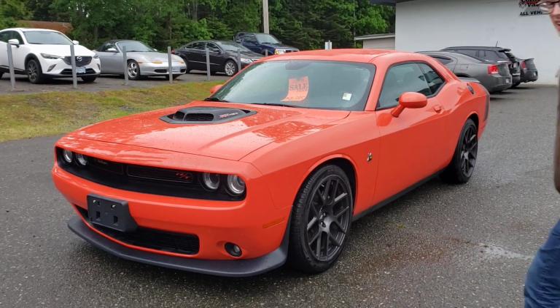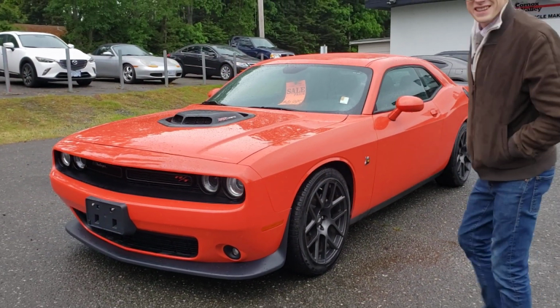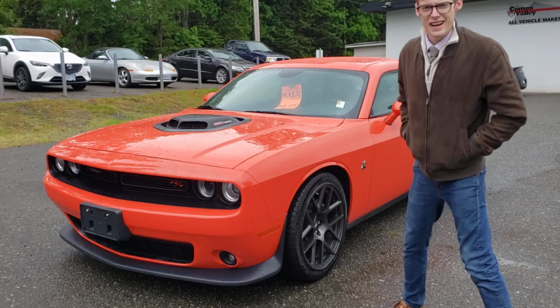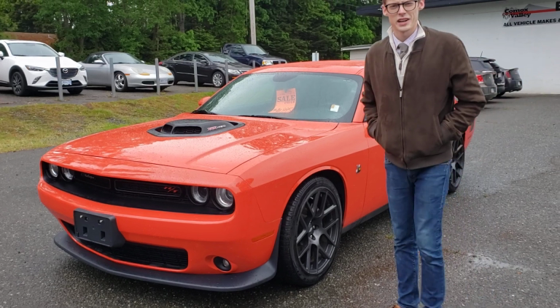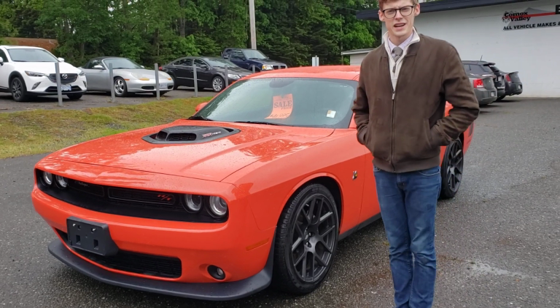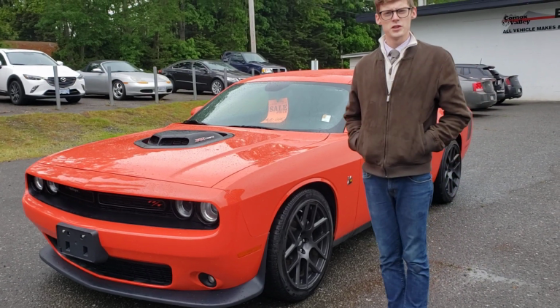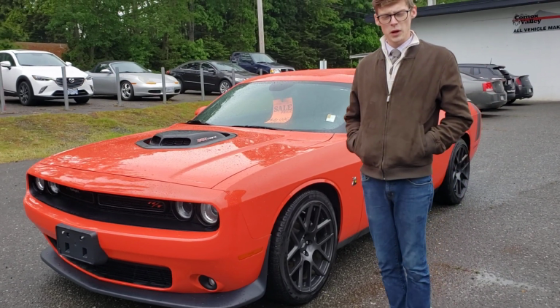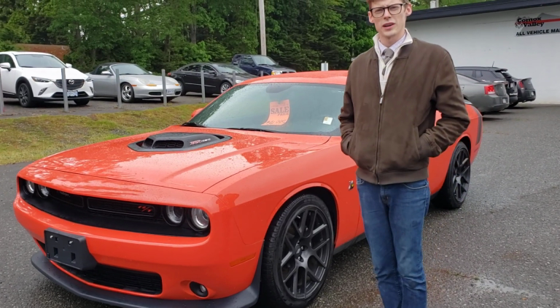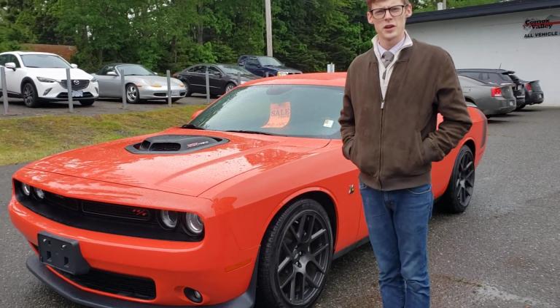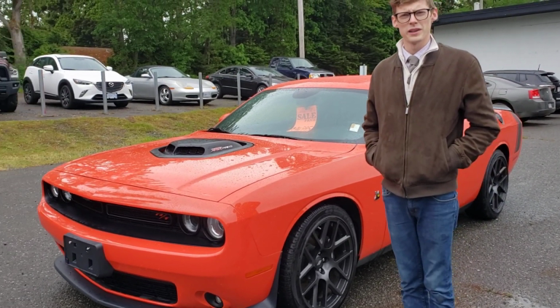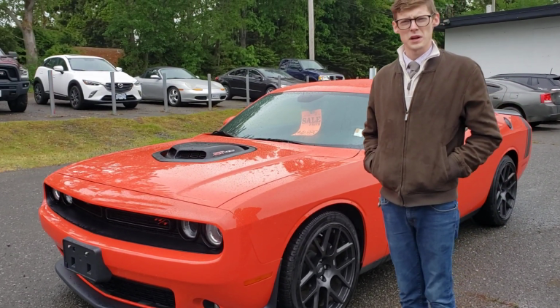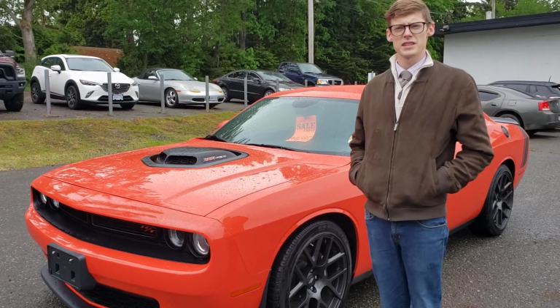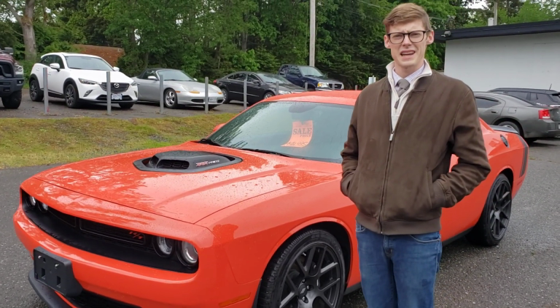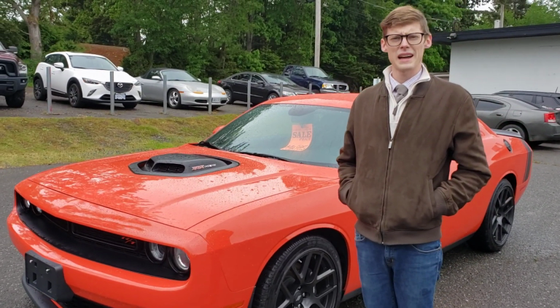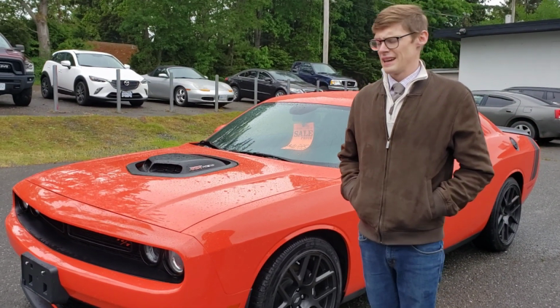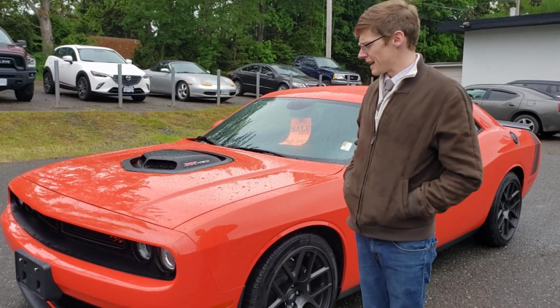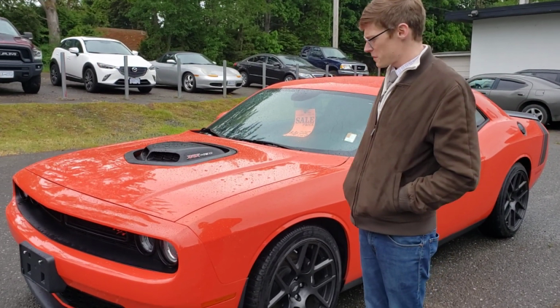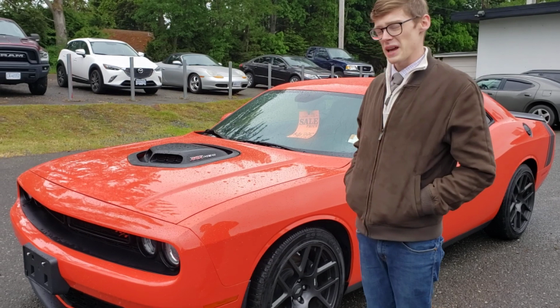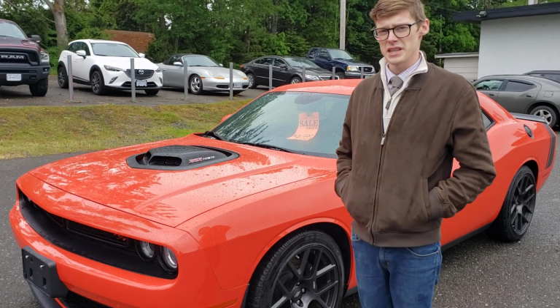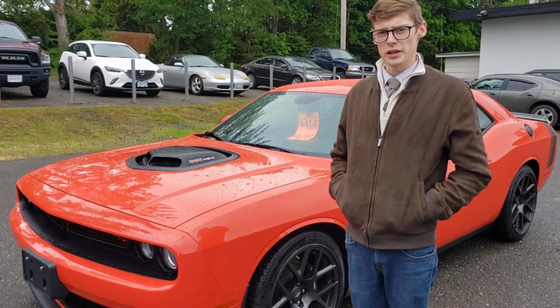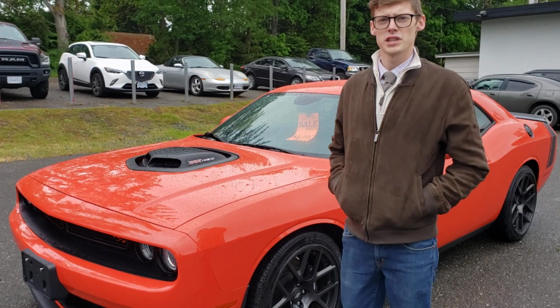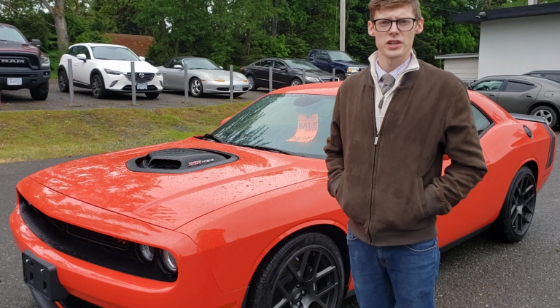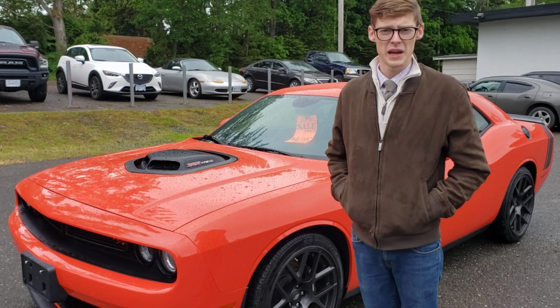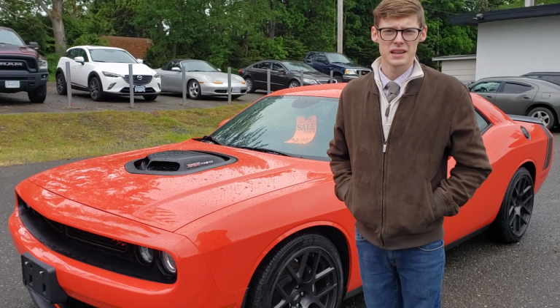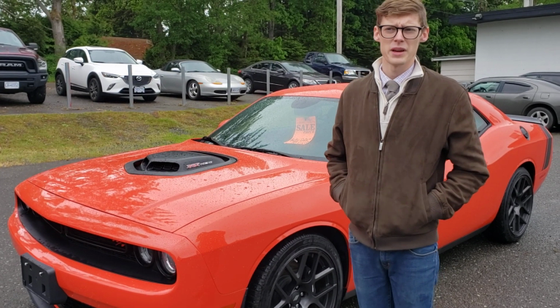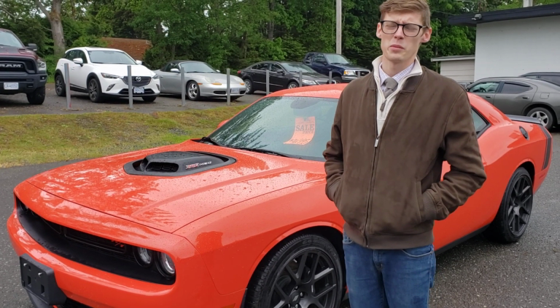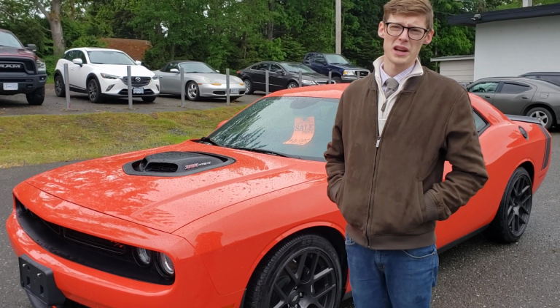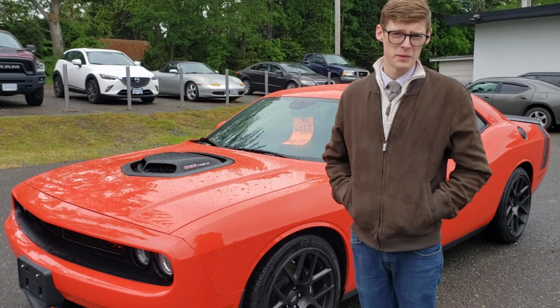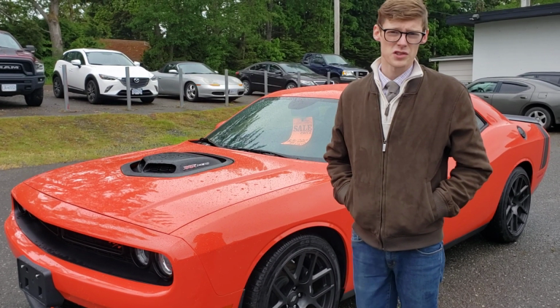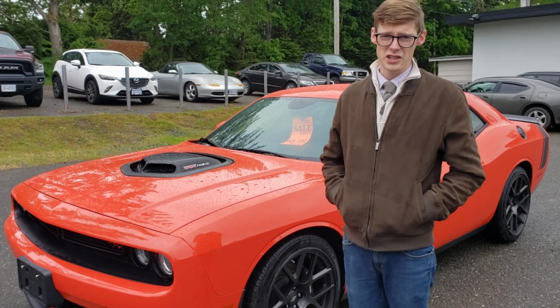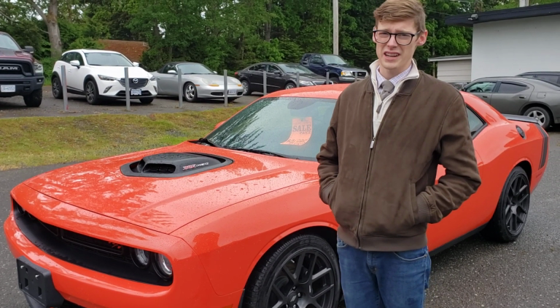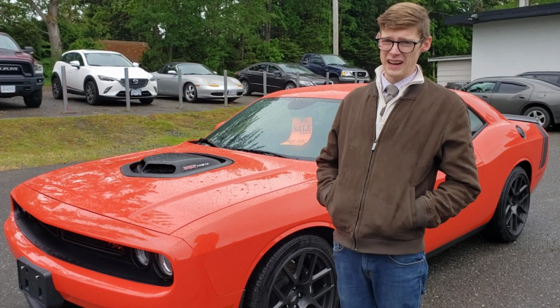Hi guys, Don Harrison asked me to do a quick walk-around video on the 2017 Scat Pack. He wanted me to pay particularly close attention to the paint, and make sure I point out any blemishes or scratches that I could find.